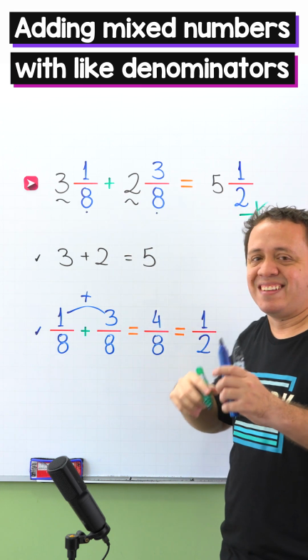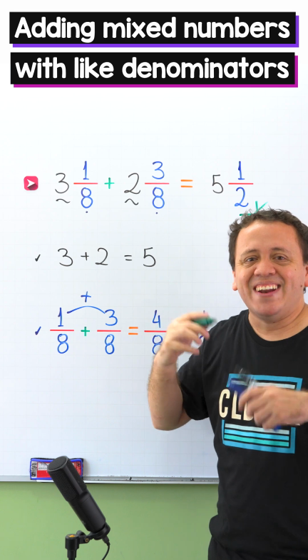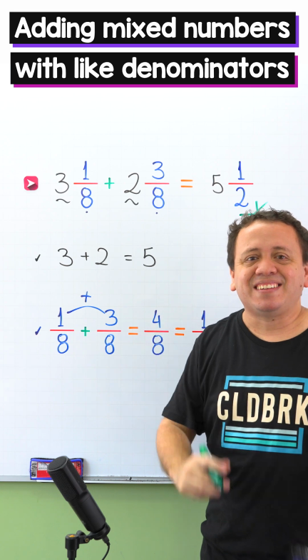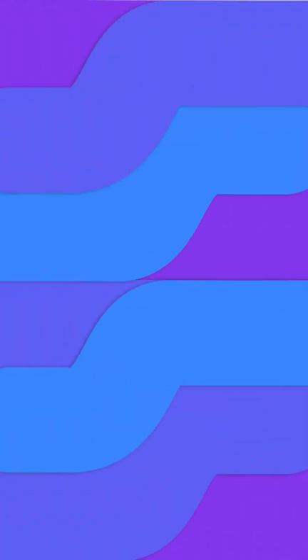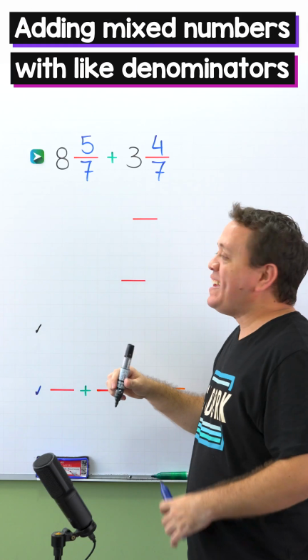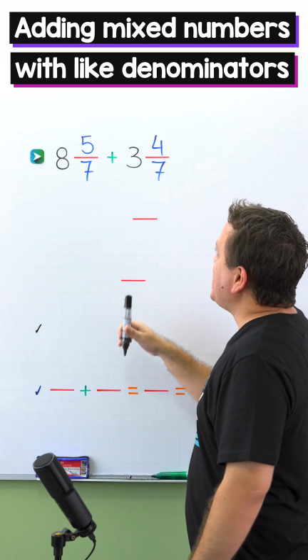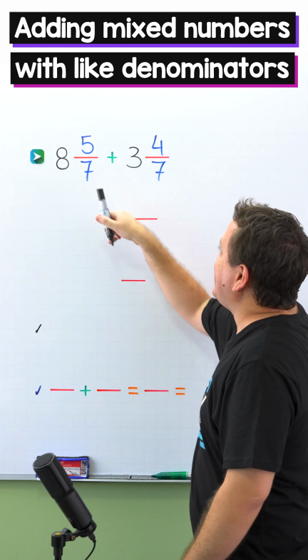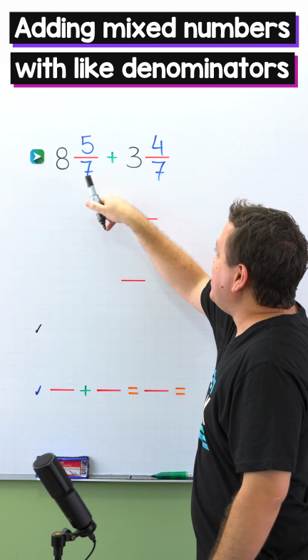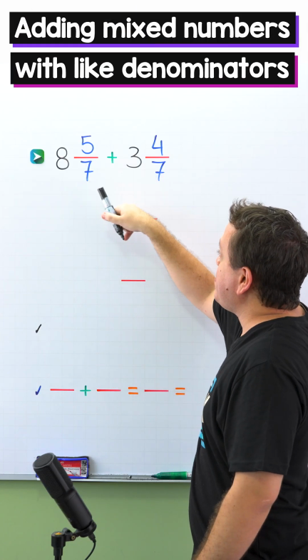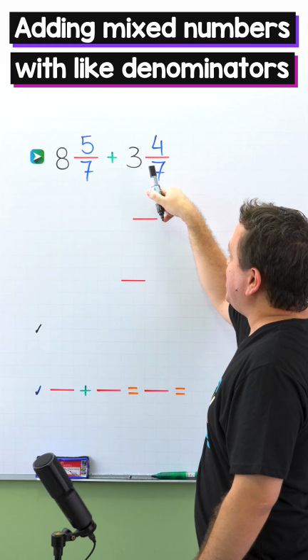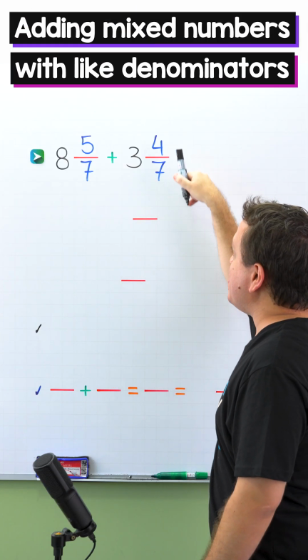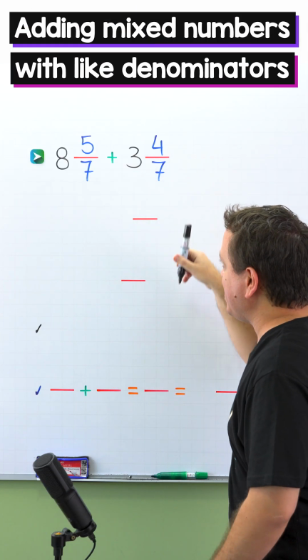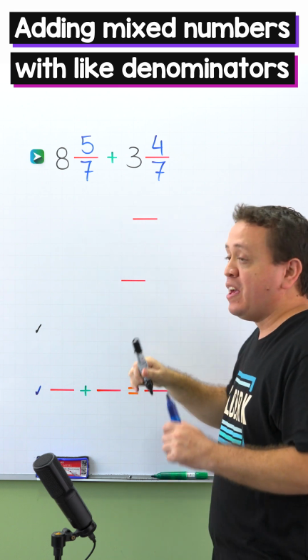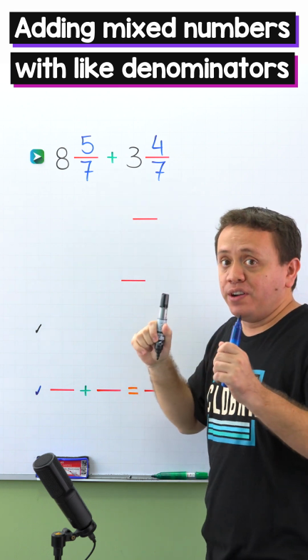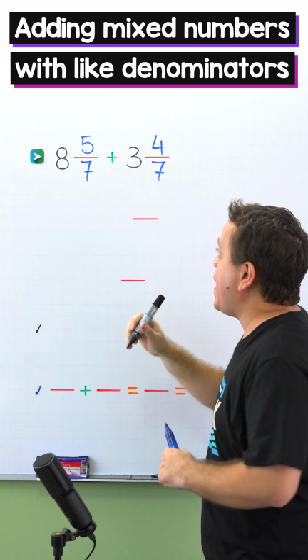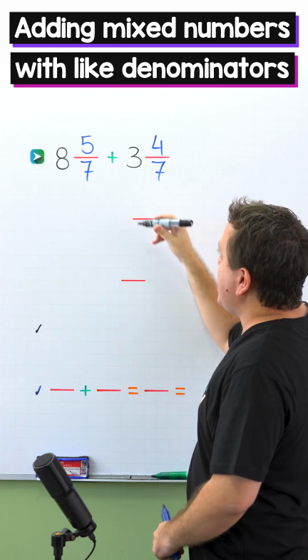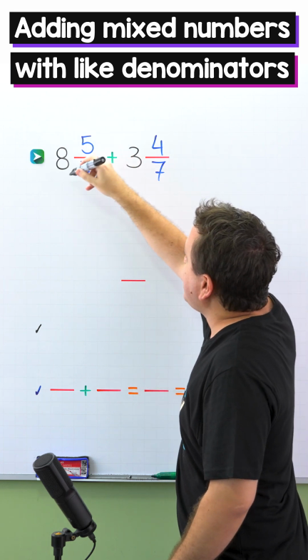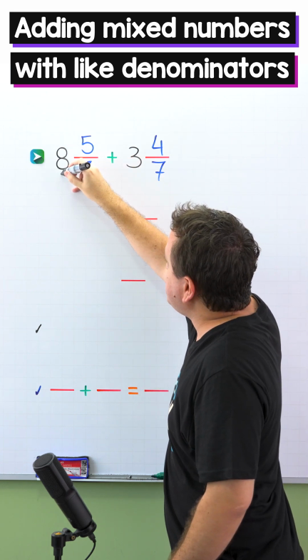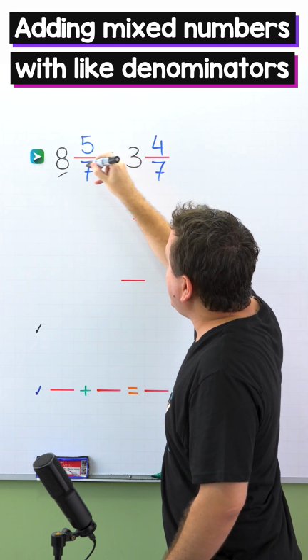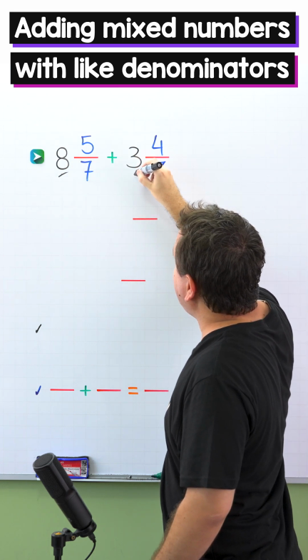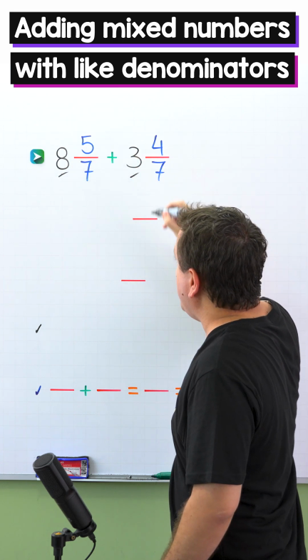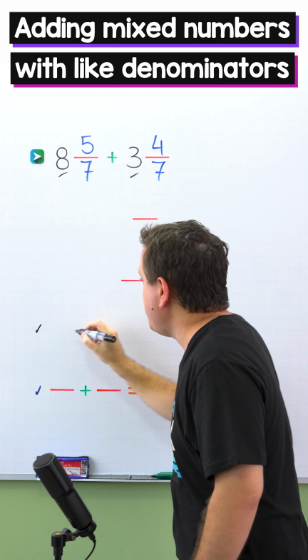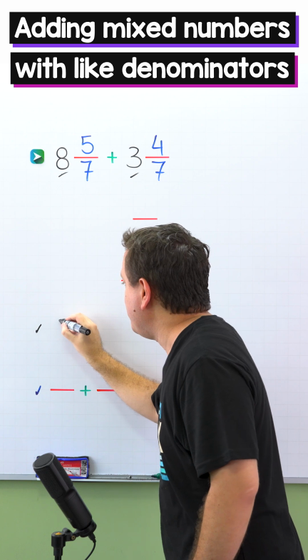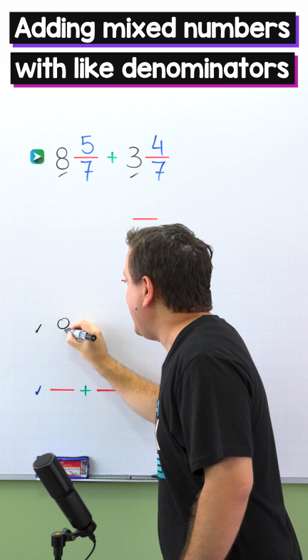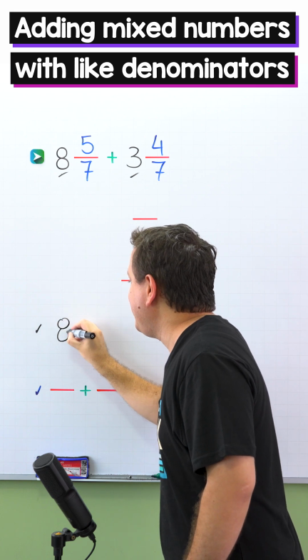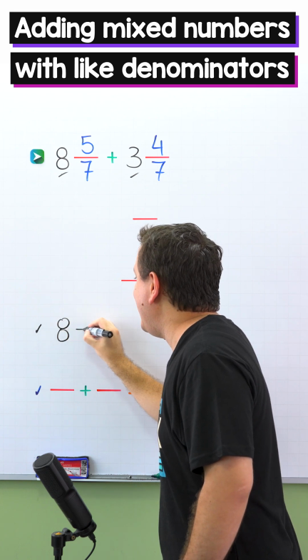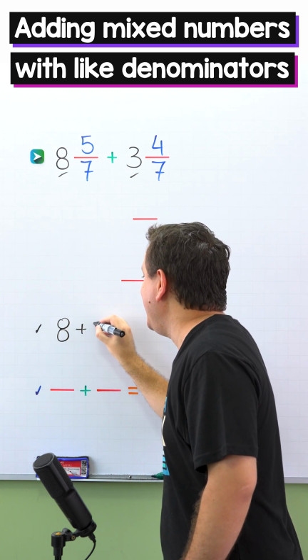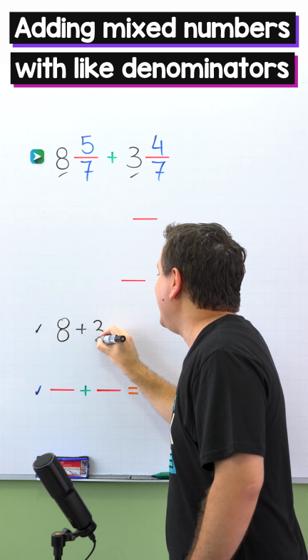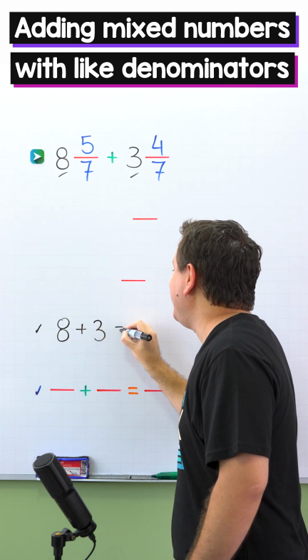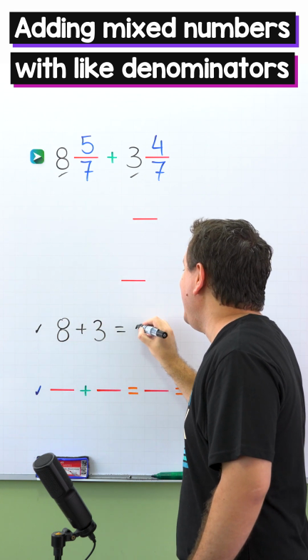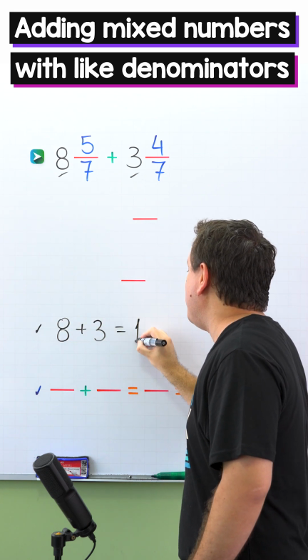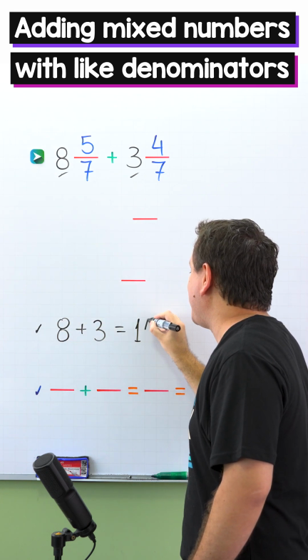Let's continue with another example. We're going to add 8 and 5 sevenths plus 3 and 4 sevenths. First, we add the whole numbers: 8 and 3. 8 plus 3 gives us 11.